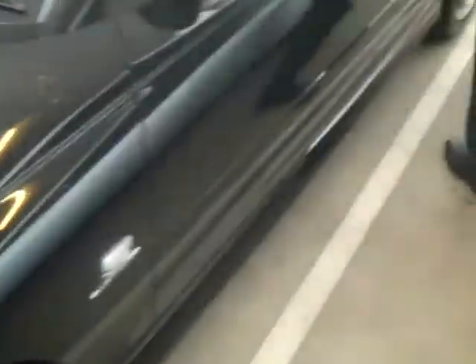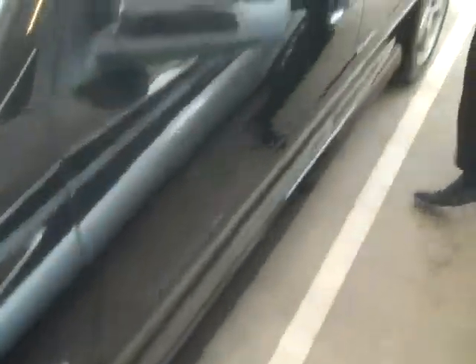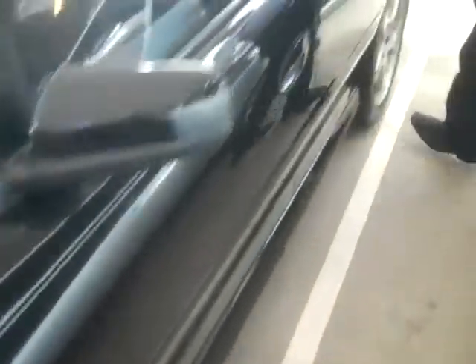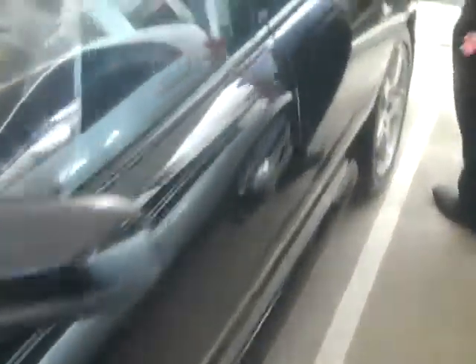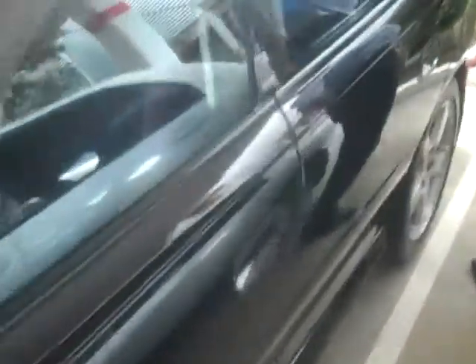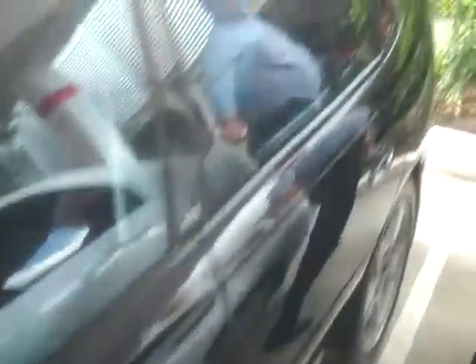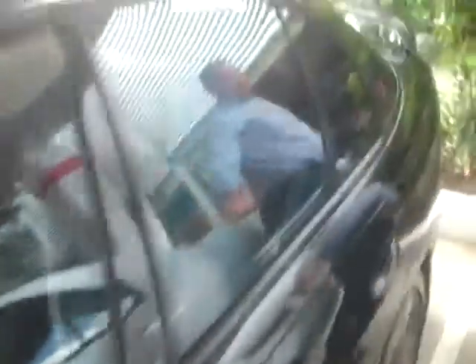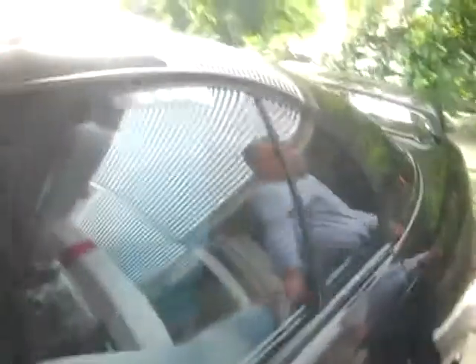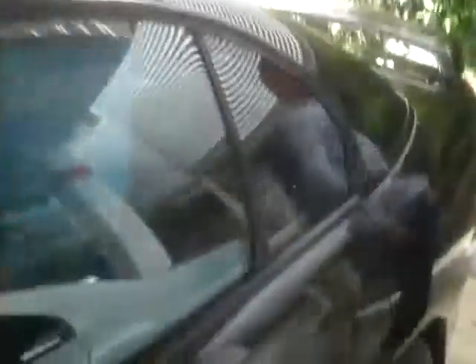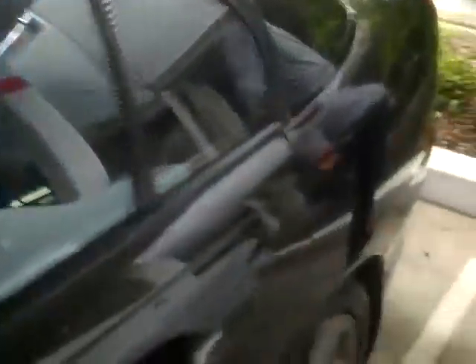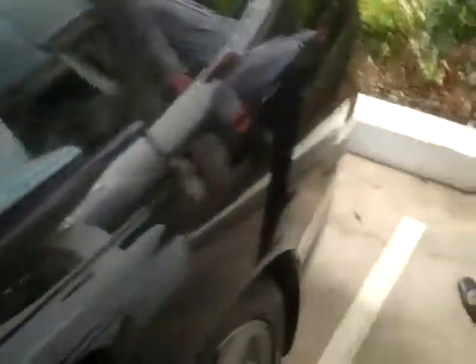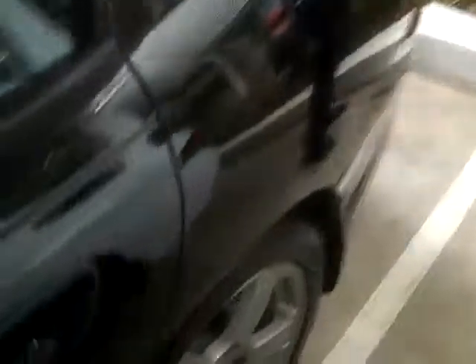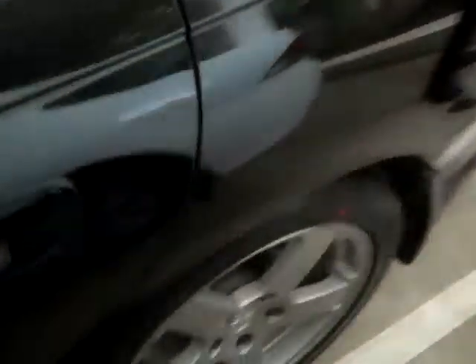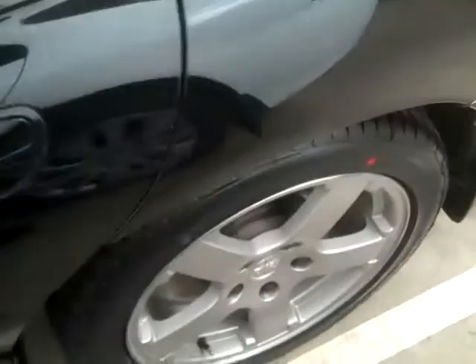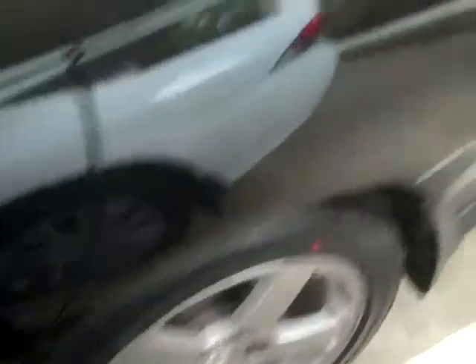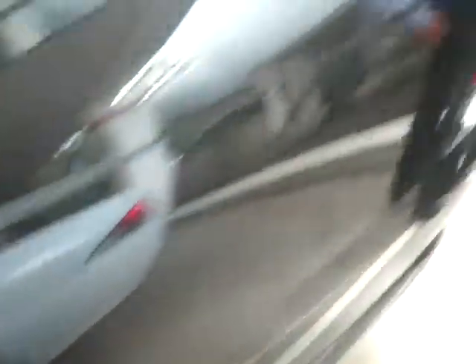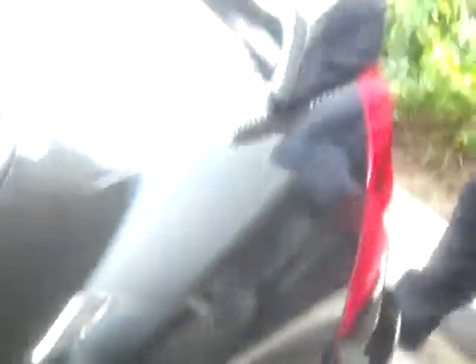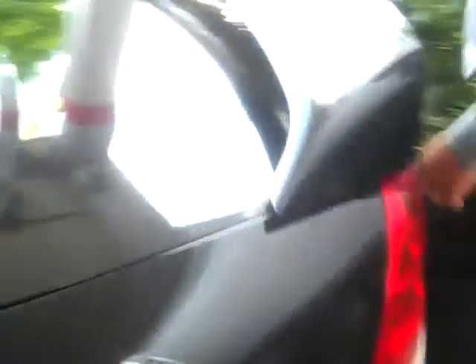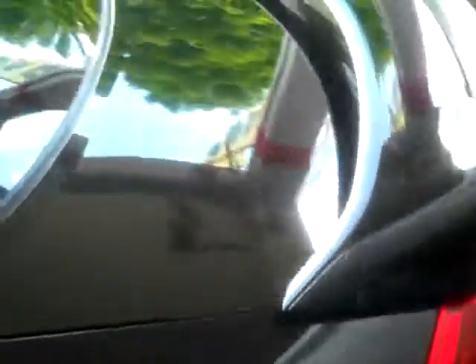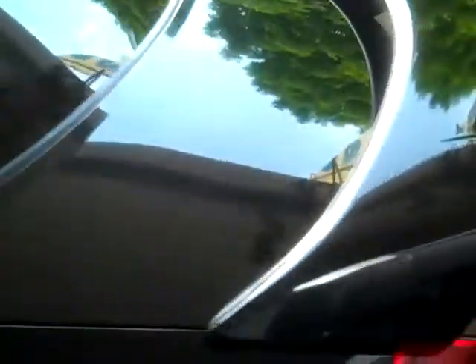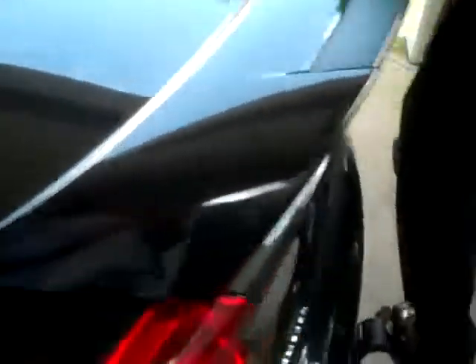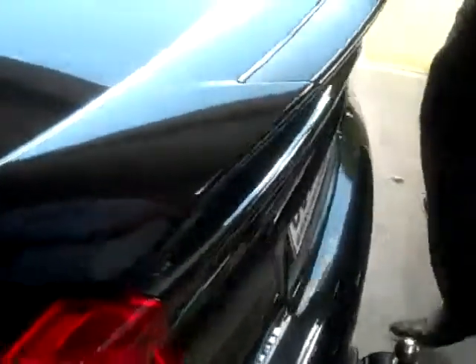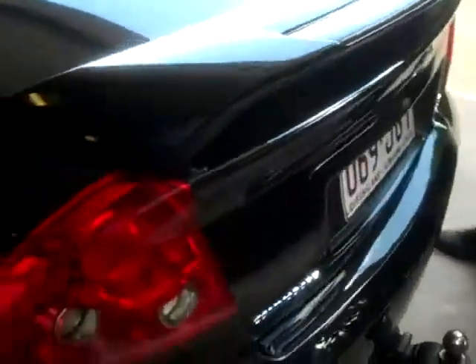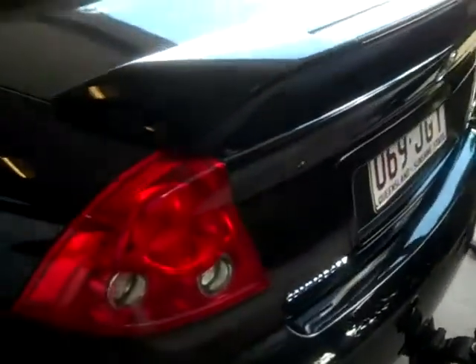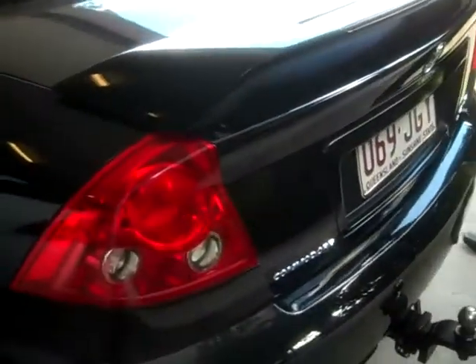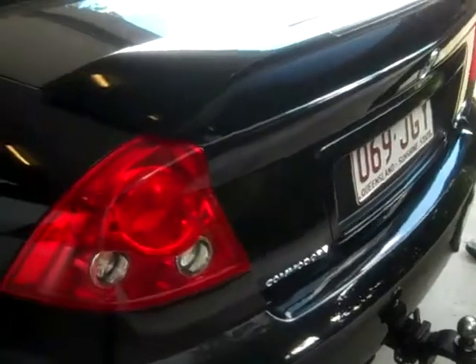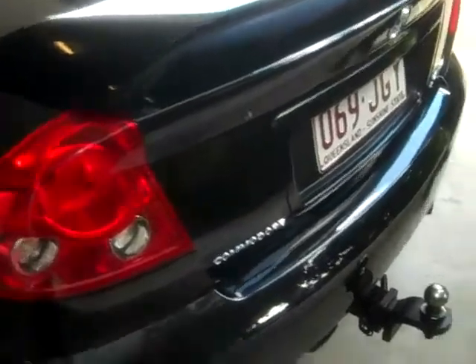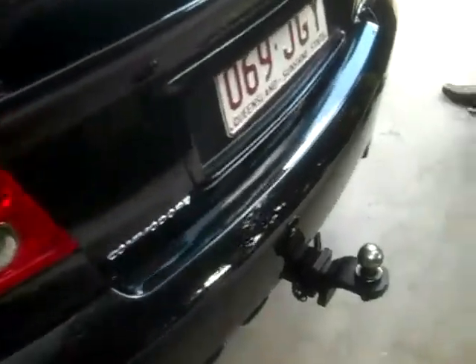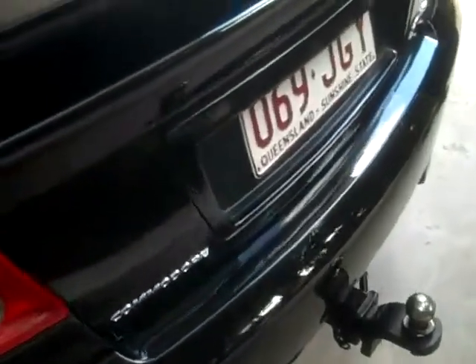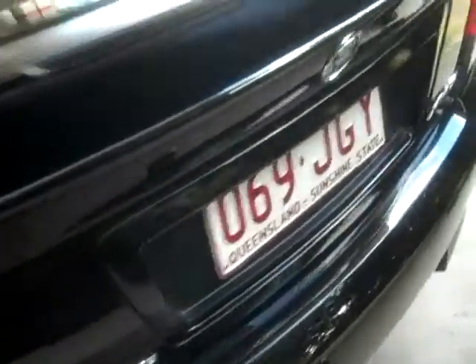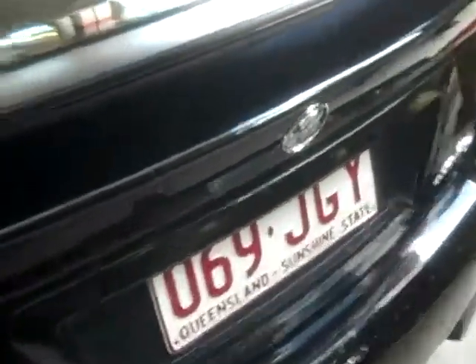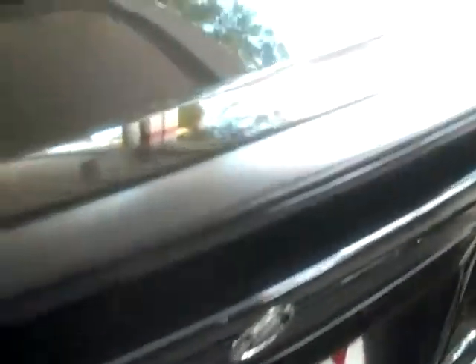As you come down the side of the bodywork, you can see it's extremely straight. It's got the factory alloy wheels with near new tyres all round. Around the back, it has a factory fit spoiler, as well as a tow bar.